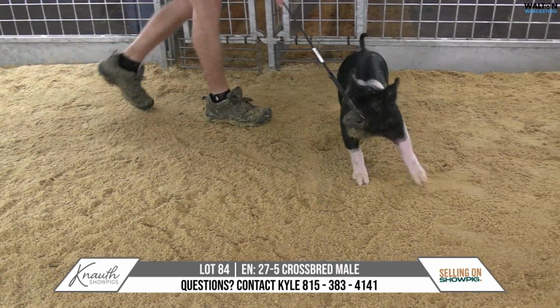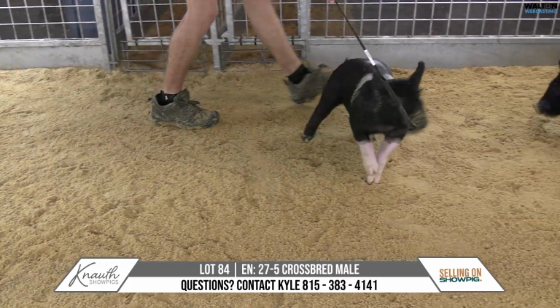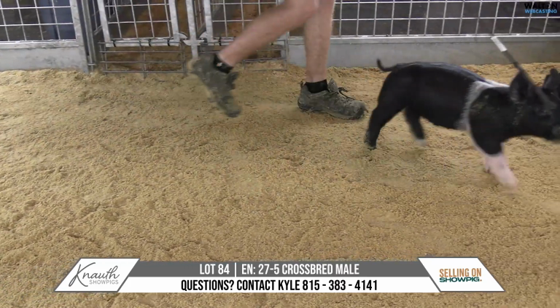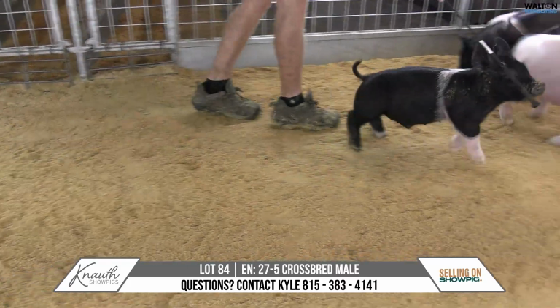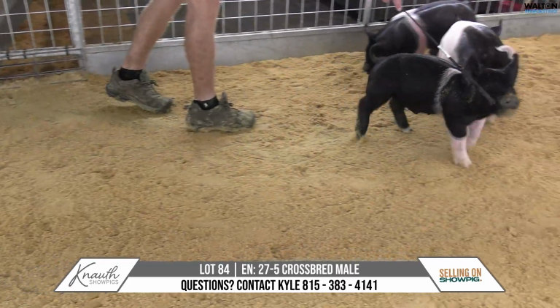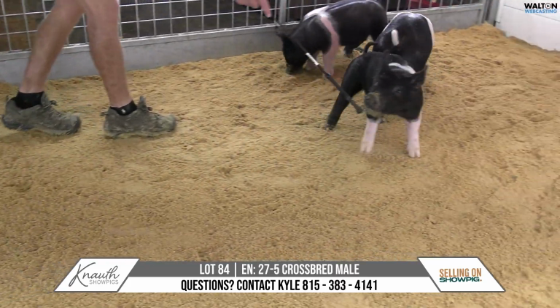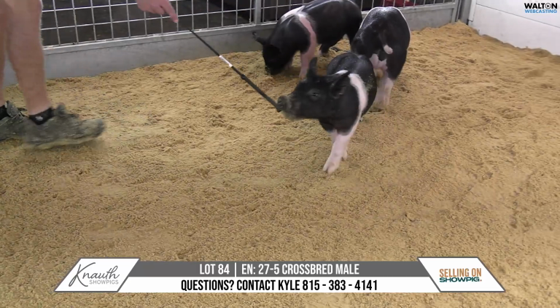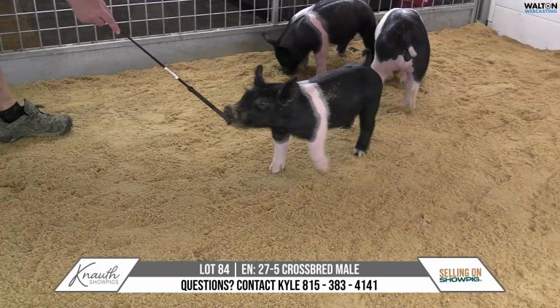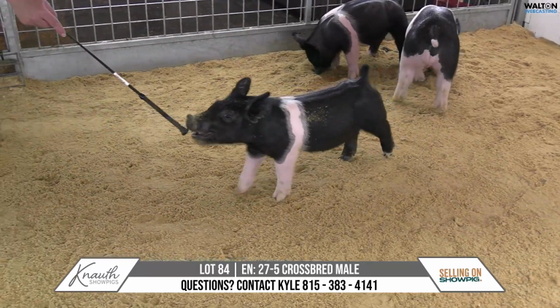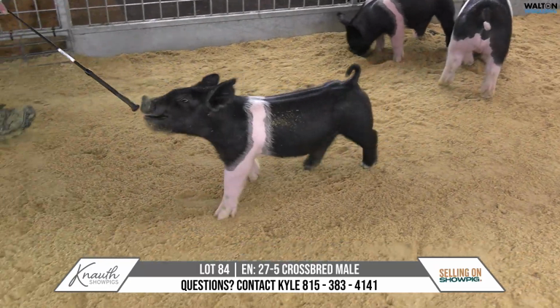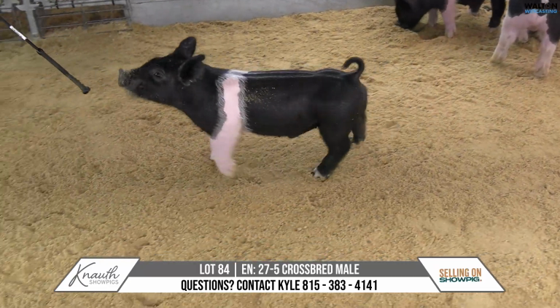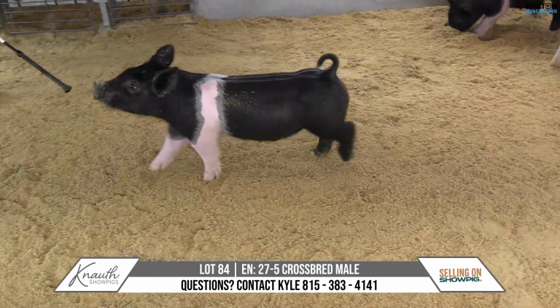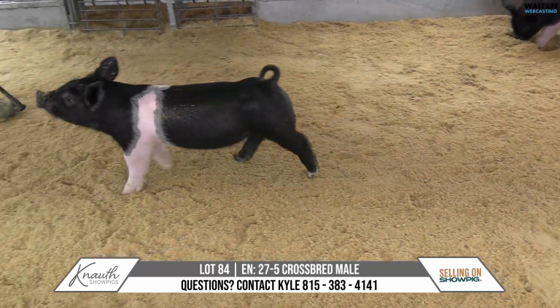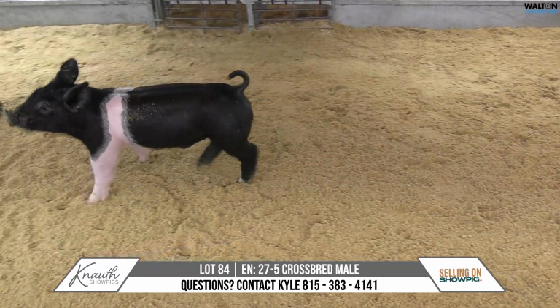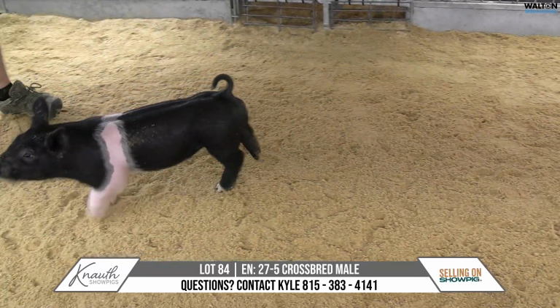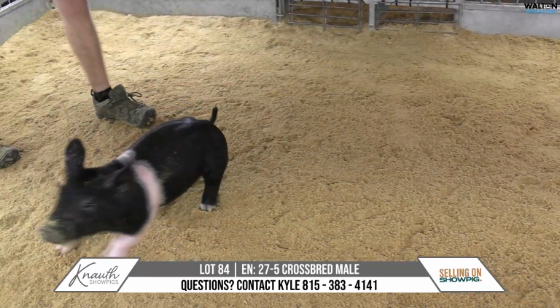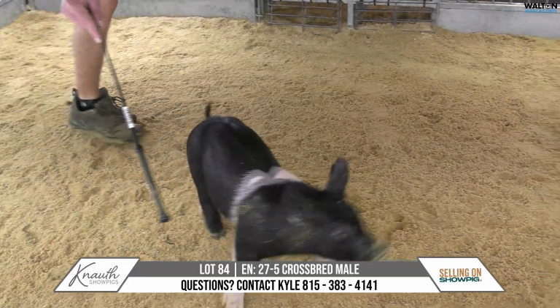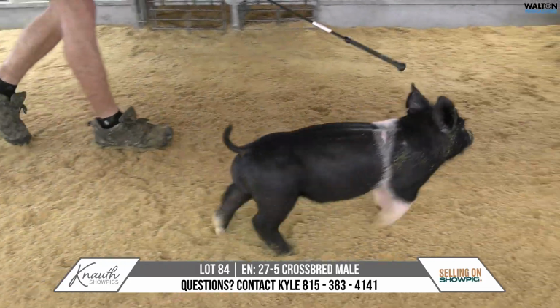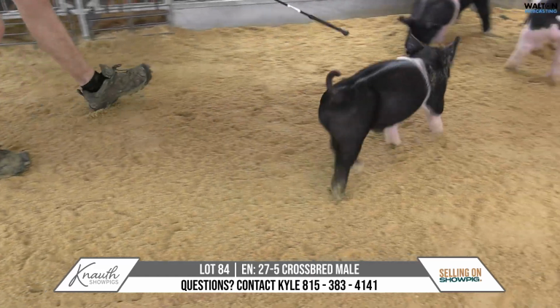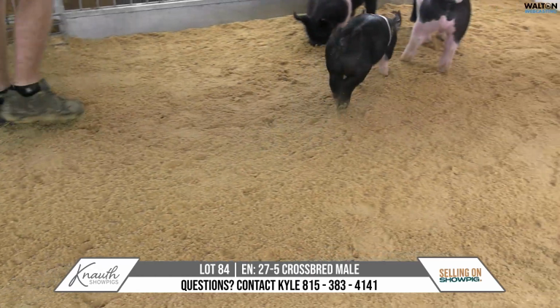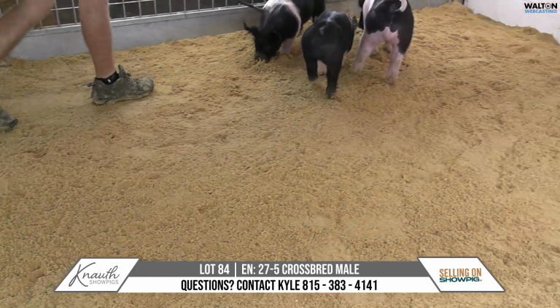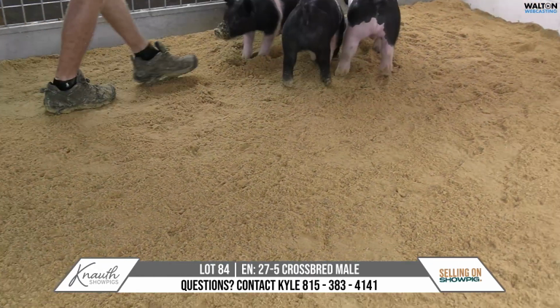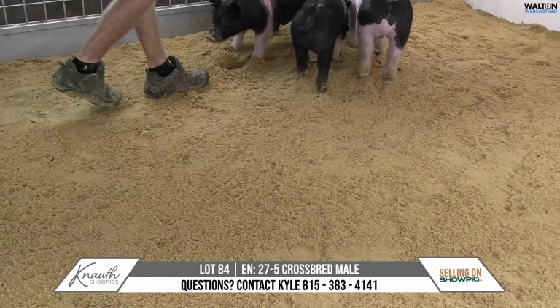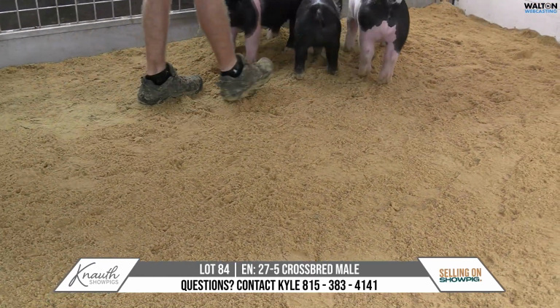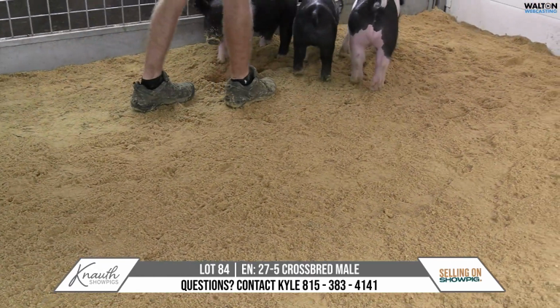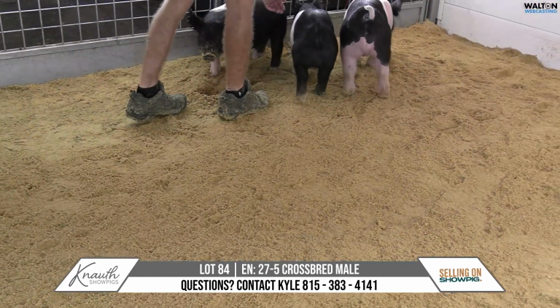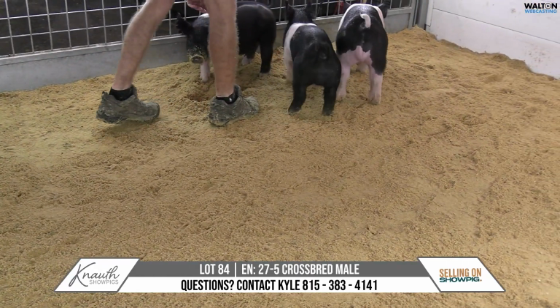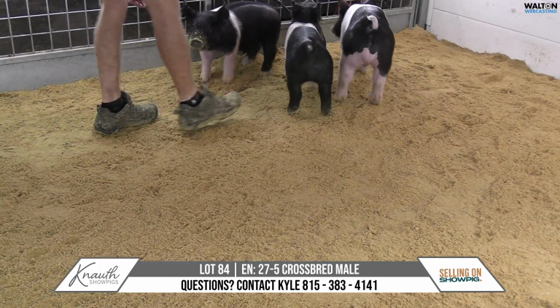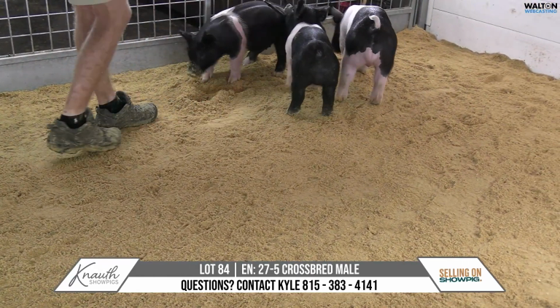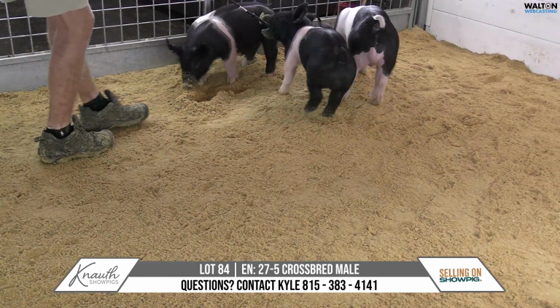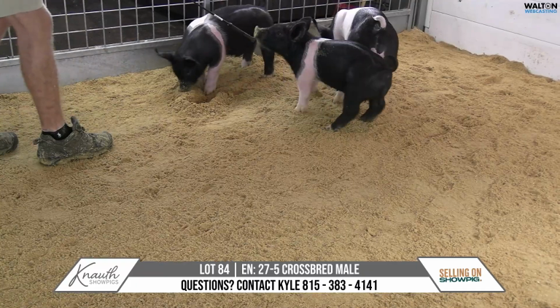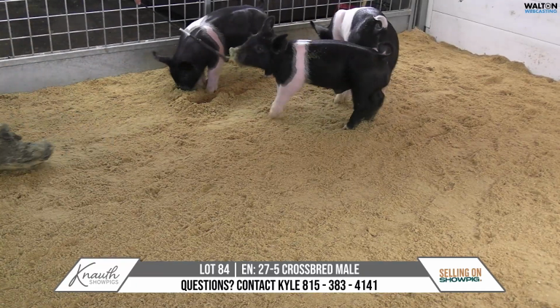They just keep coming, and I think the quality's very good, and they all look the same. They're all cut from the same mold in terms of look and balance and bone. This one might have just a little more early shape and muscle than a couple of them, but I love the pedigree here.